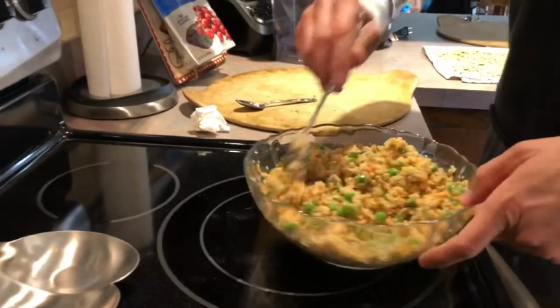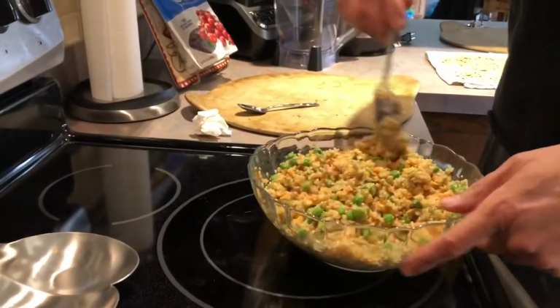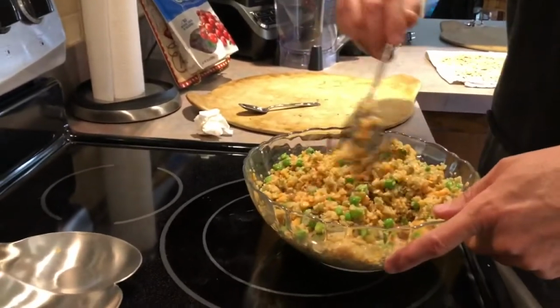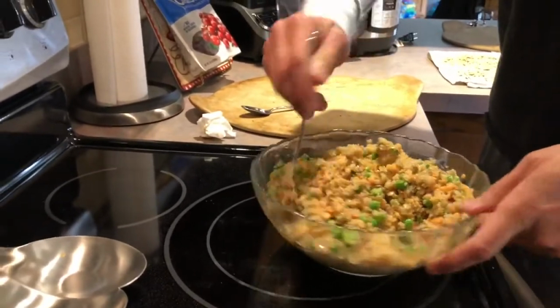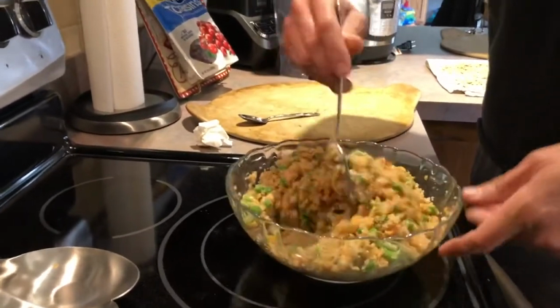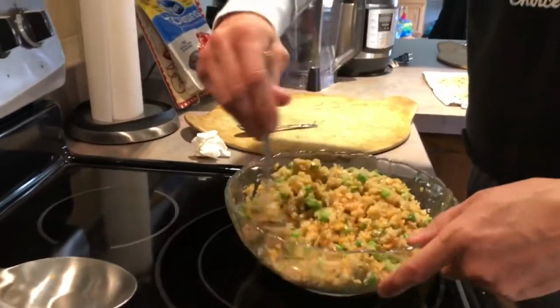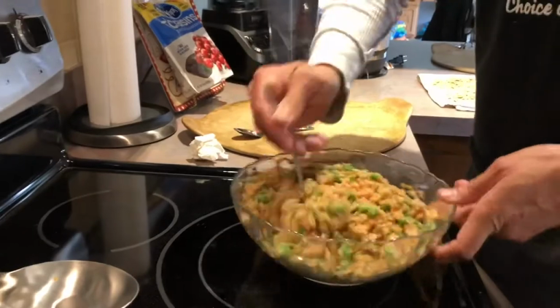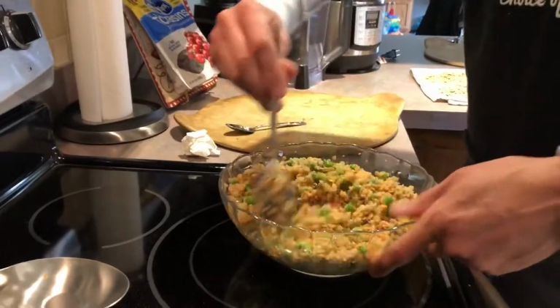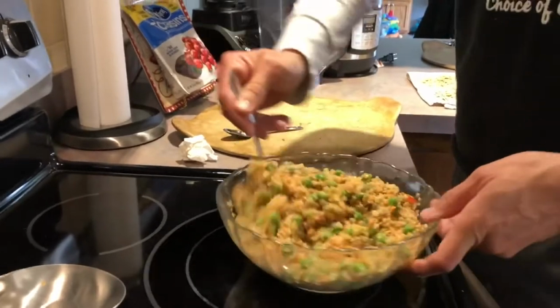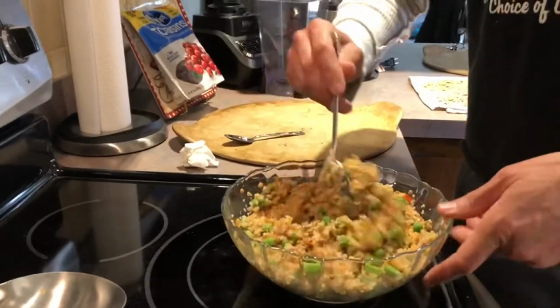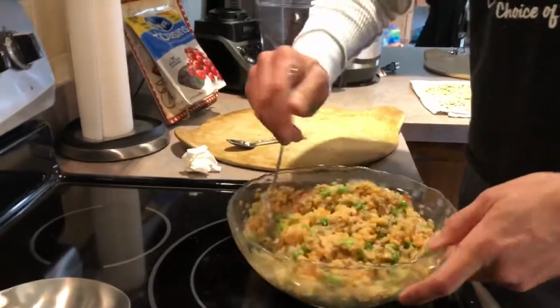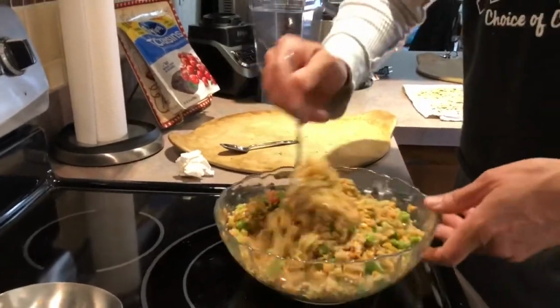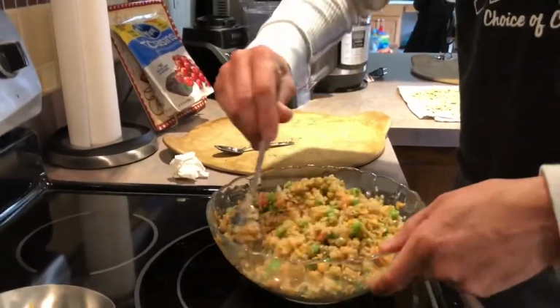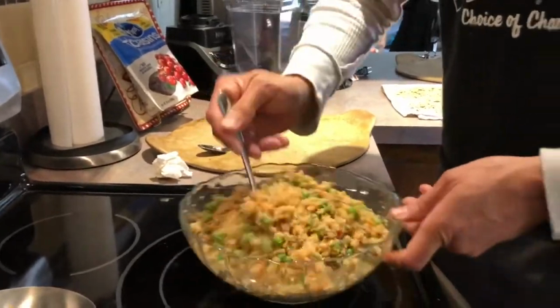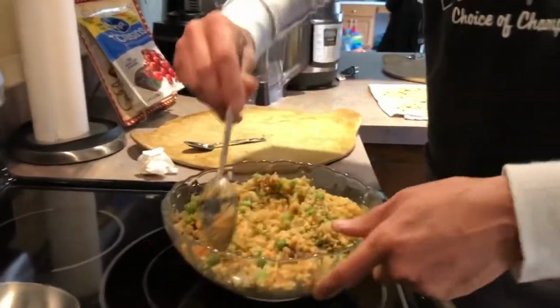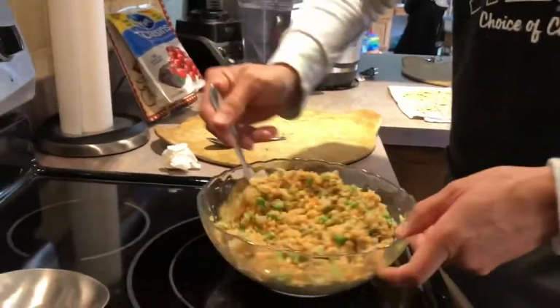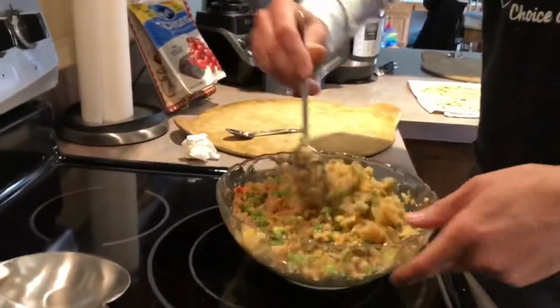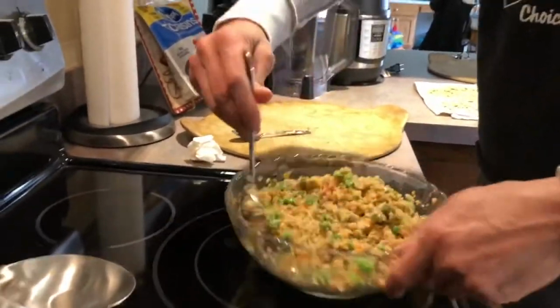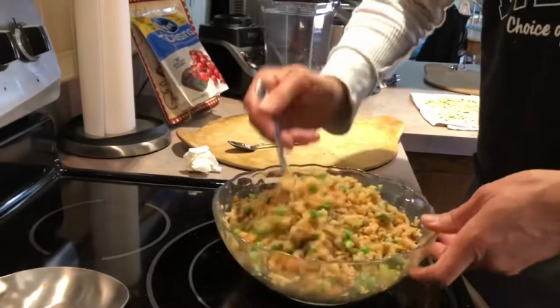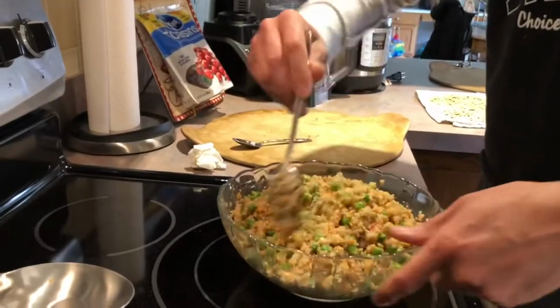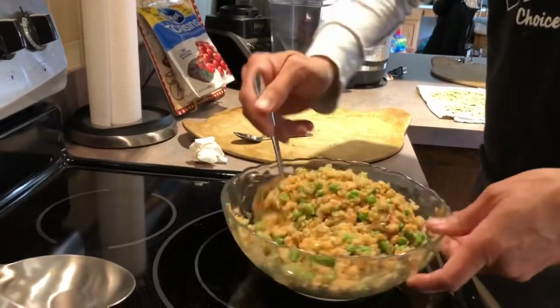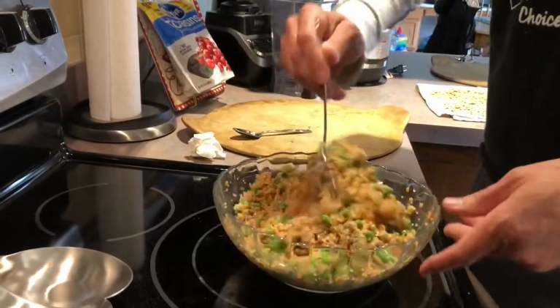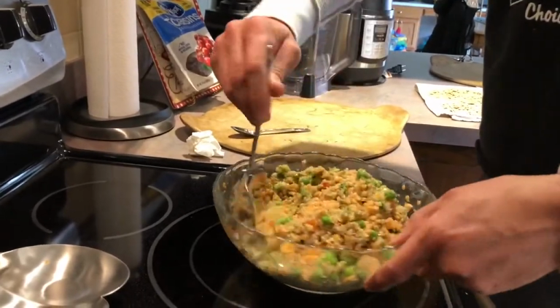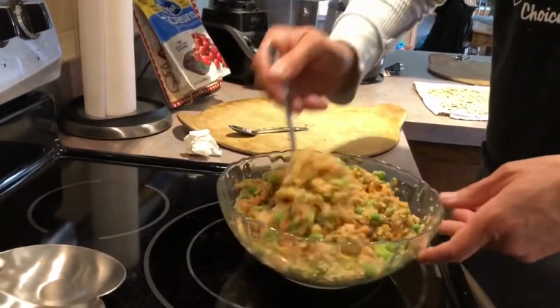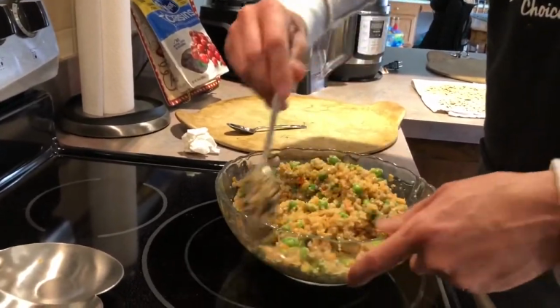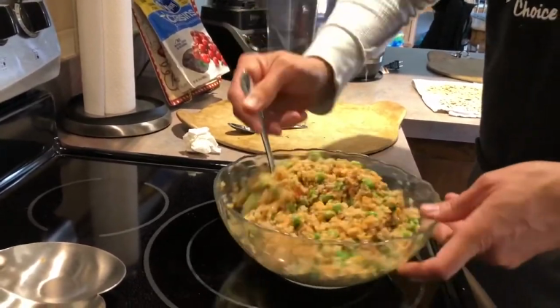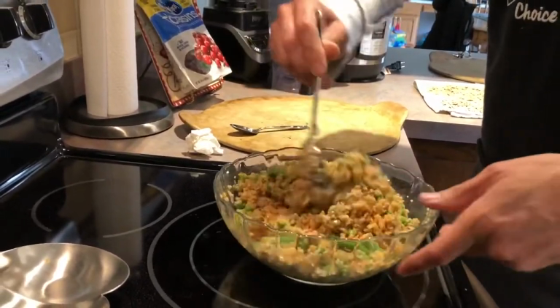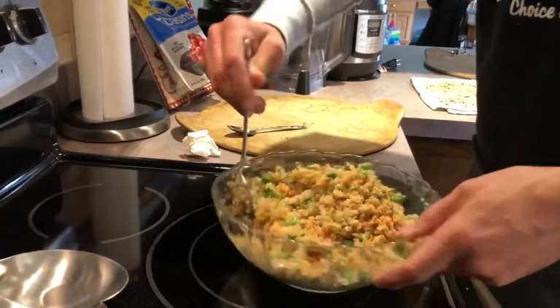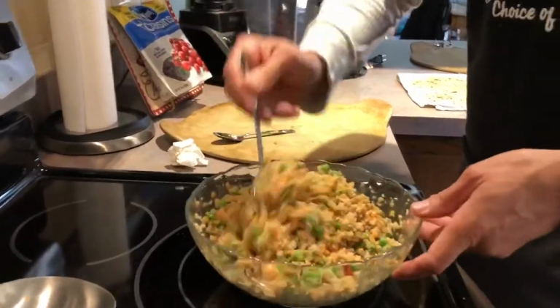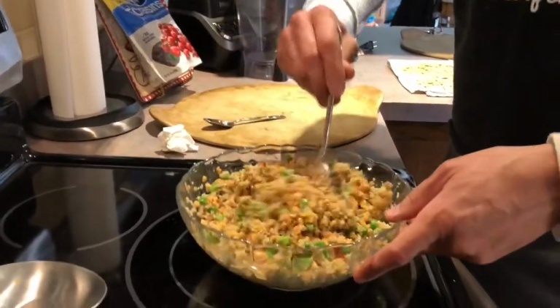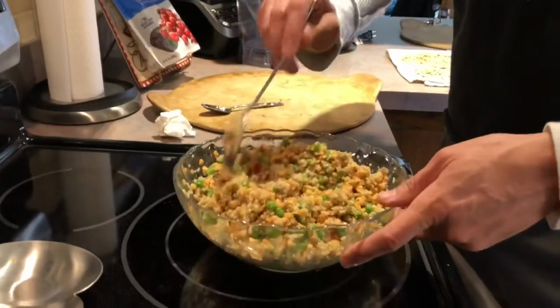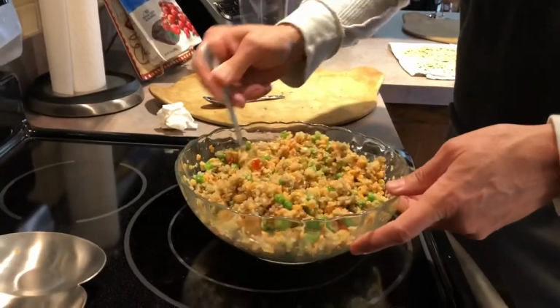We're going to mix that all up, and basically this is just going to be sitting here waiting. We can taste test it — mix it up a little more, take the camera, and then you can taste it and let us know how that filling is going to taste.